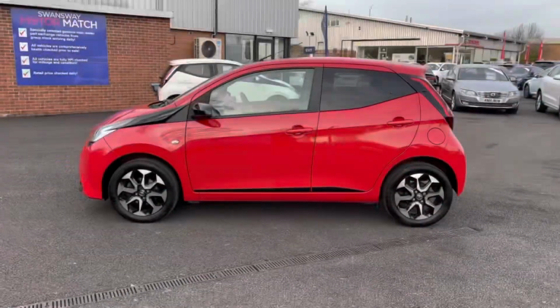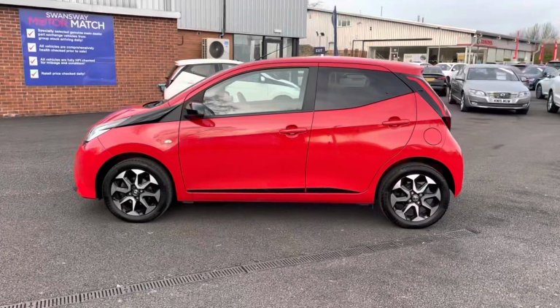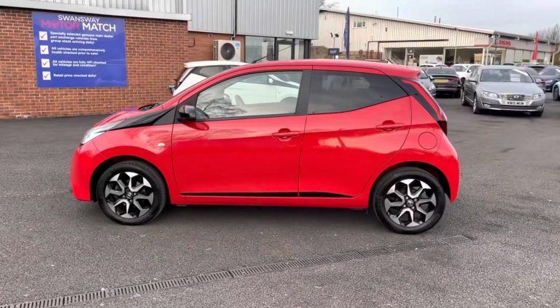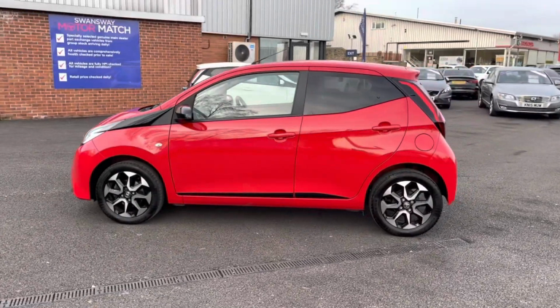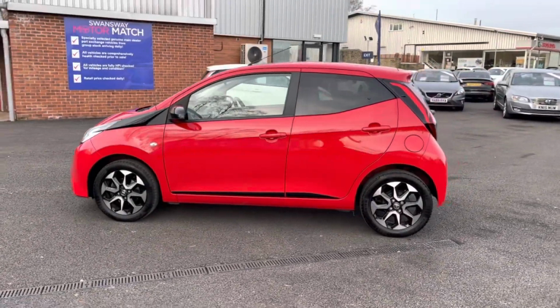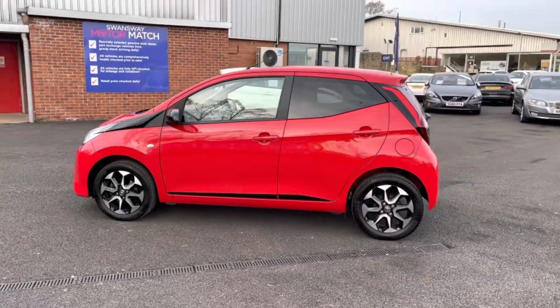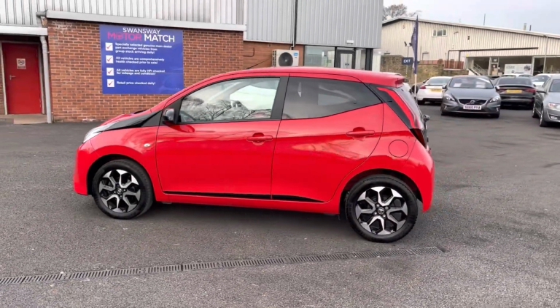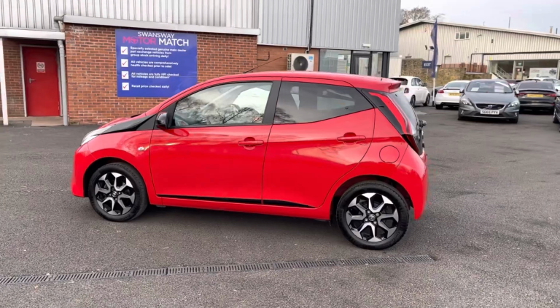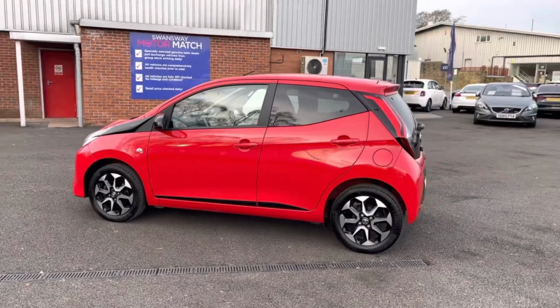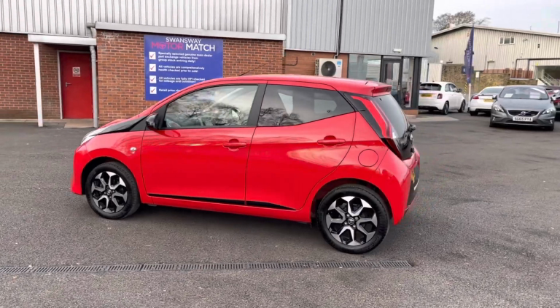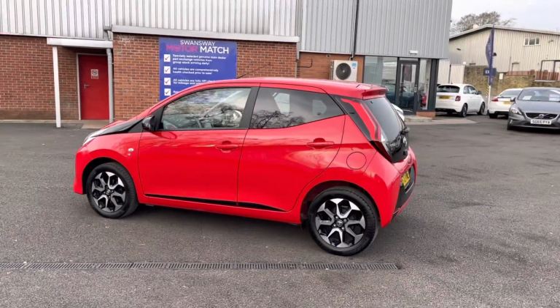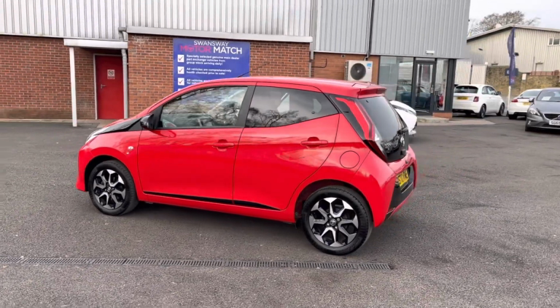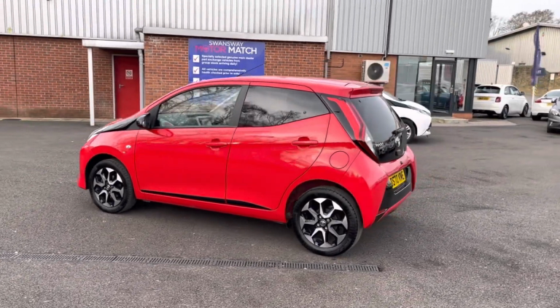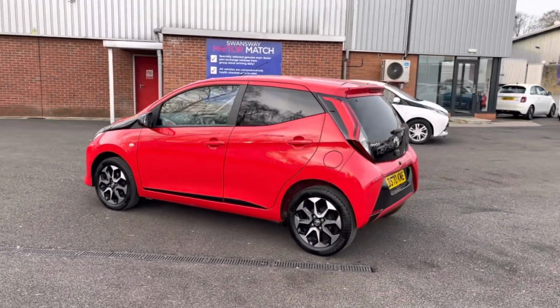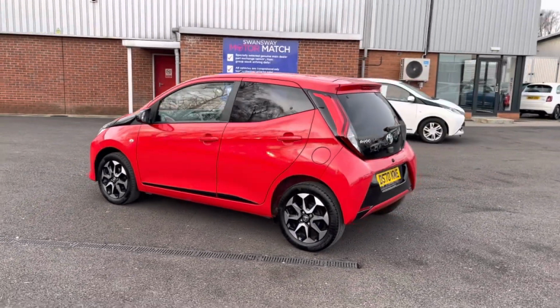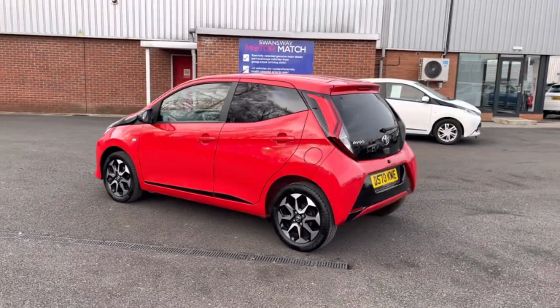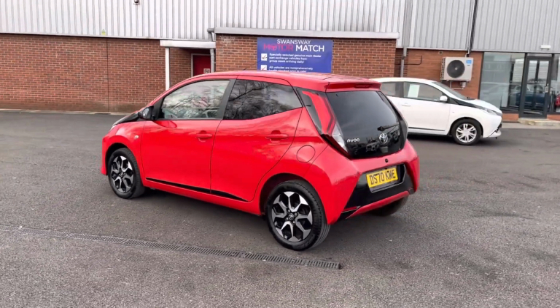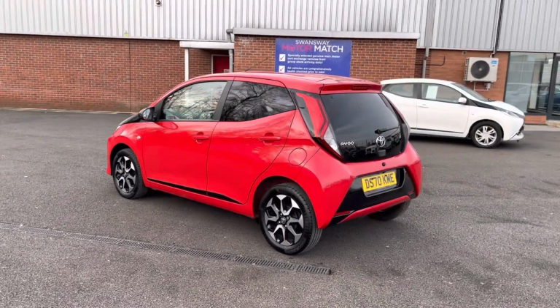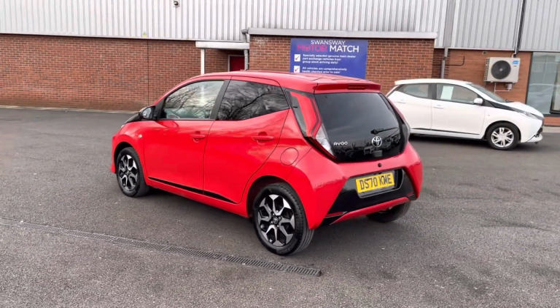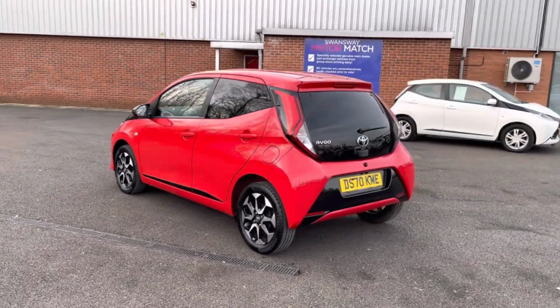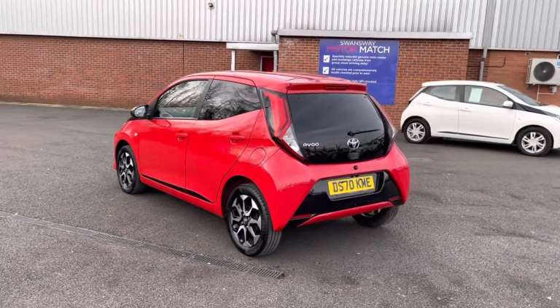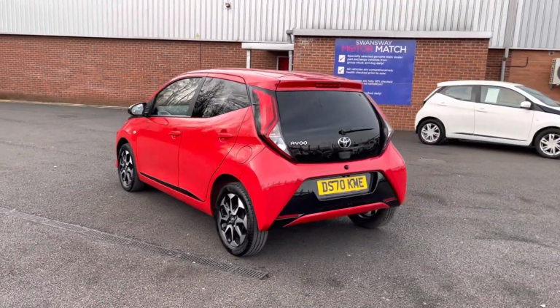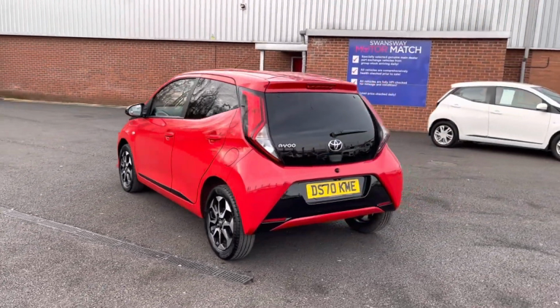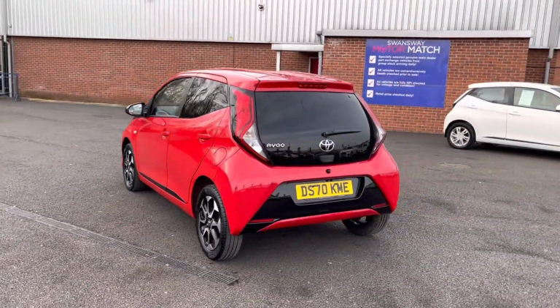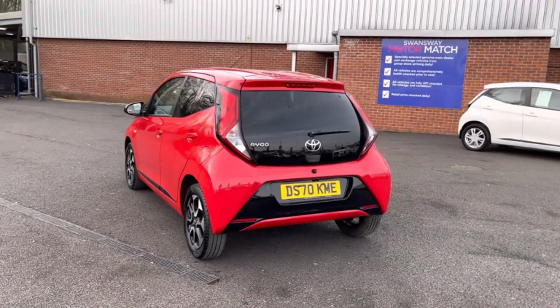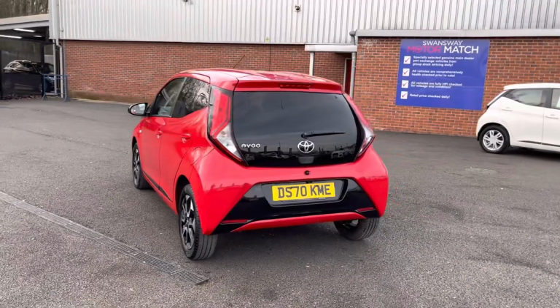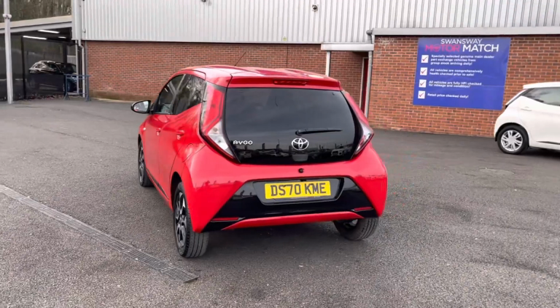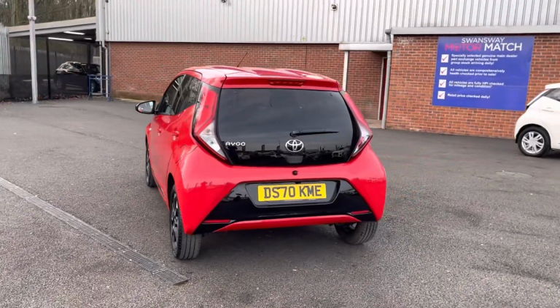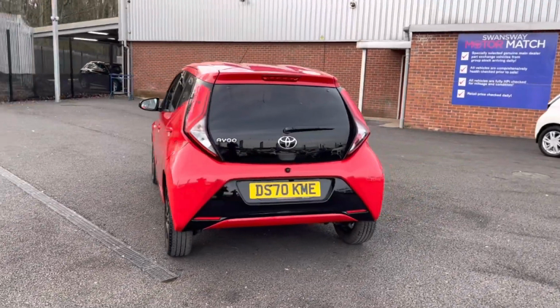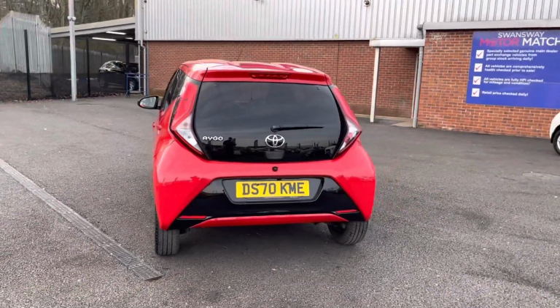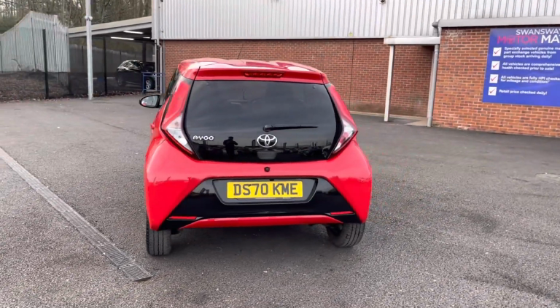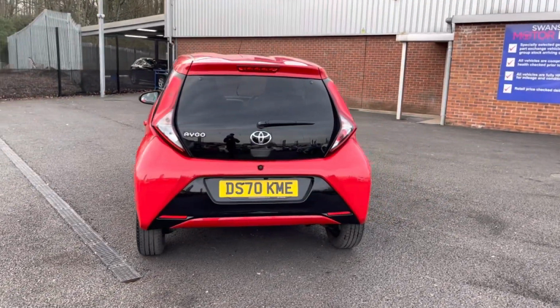If you are interested in this vehicle at any point during this video, please give us a call on 01204 786 586. It has been serviced in 2021 — there's more details regarding that on our website.